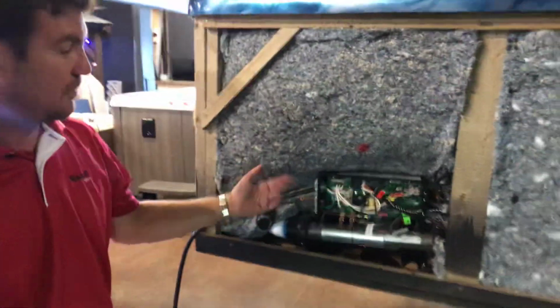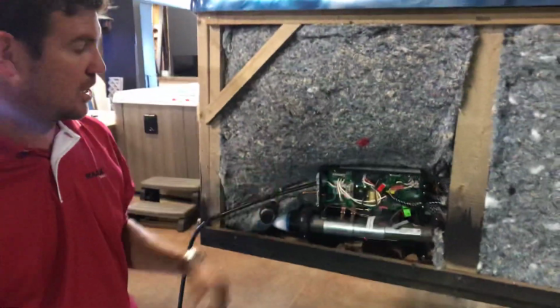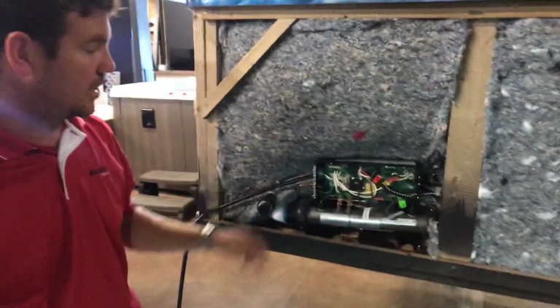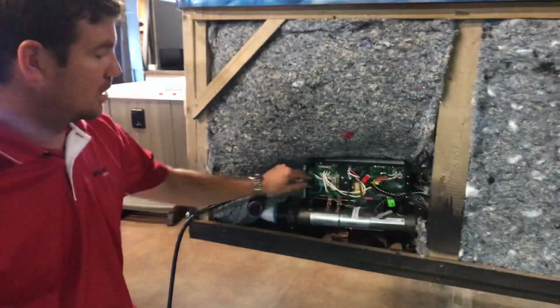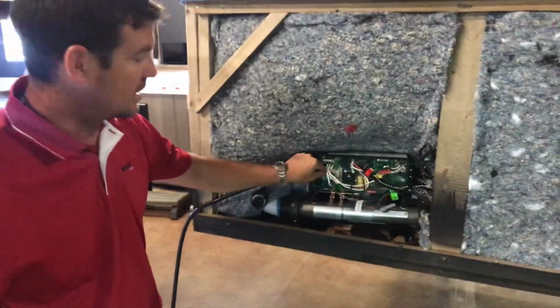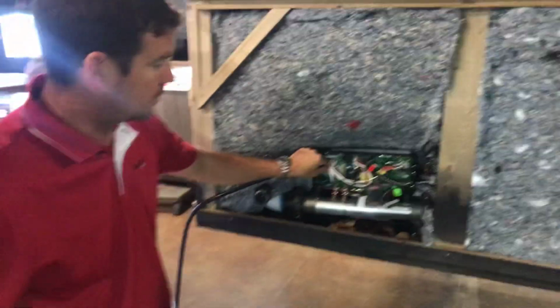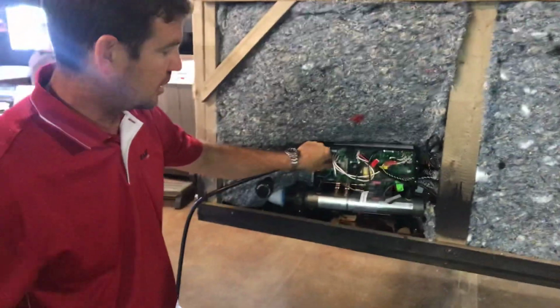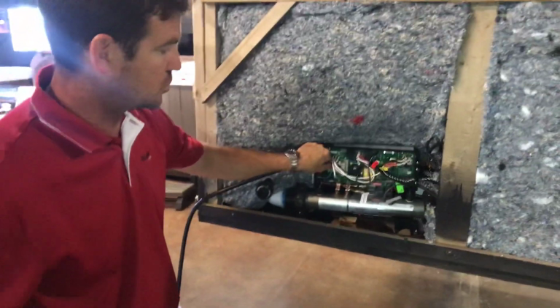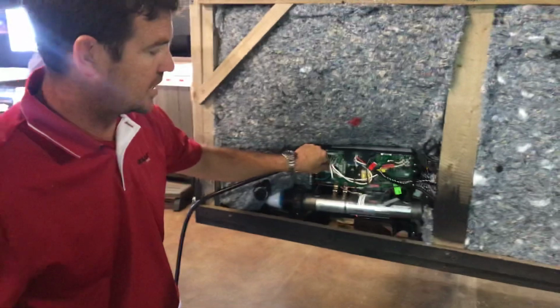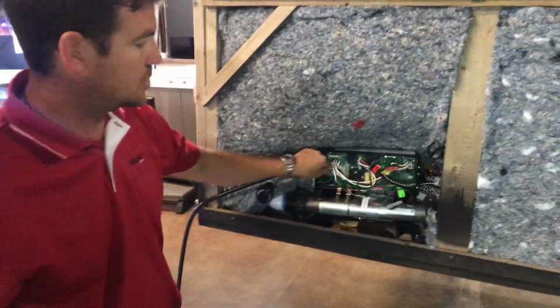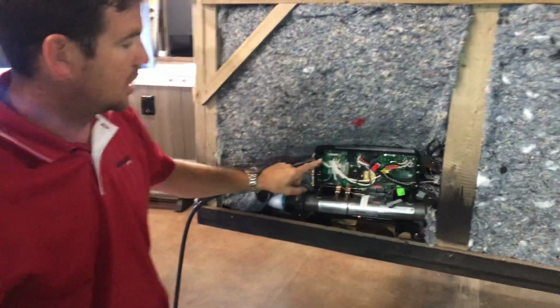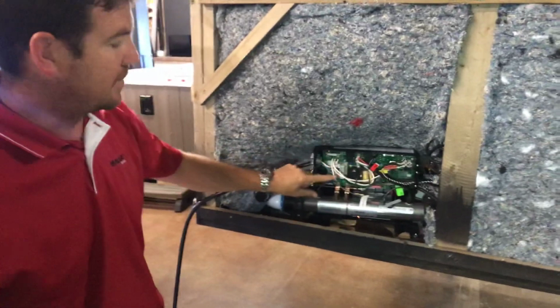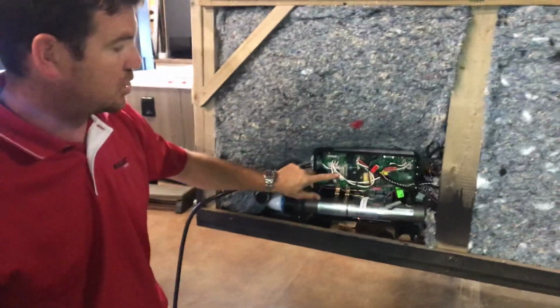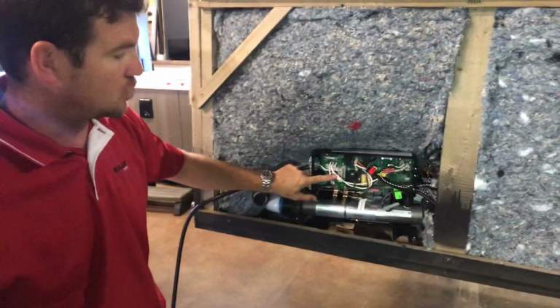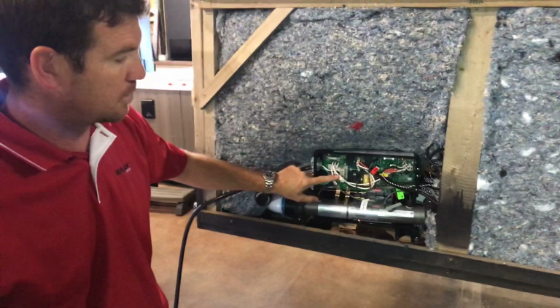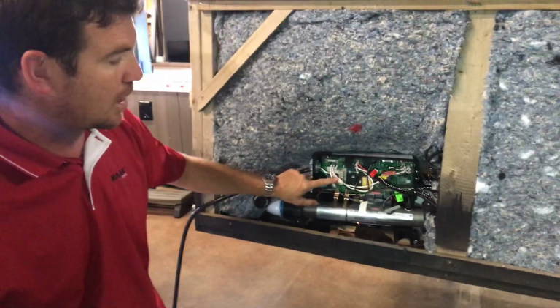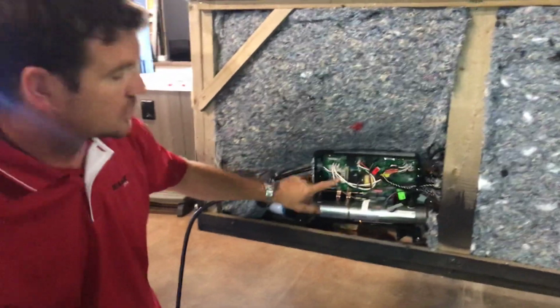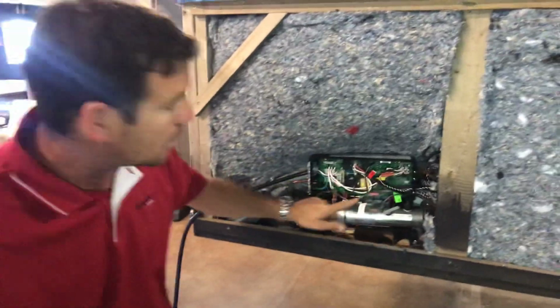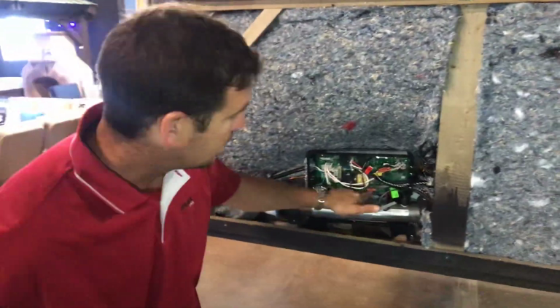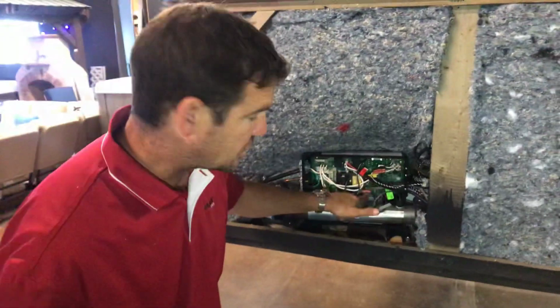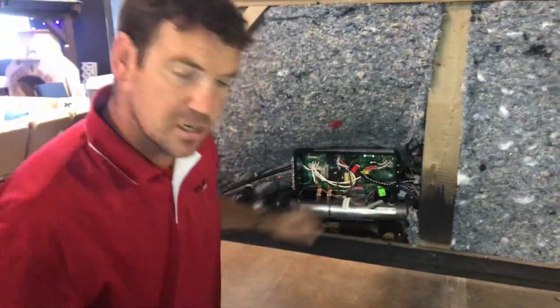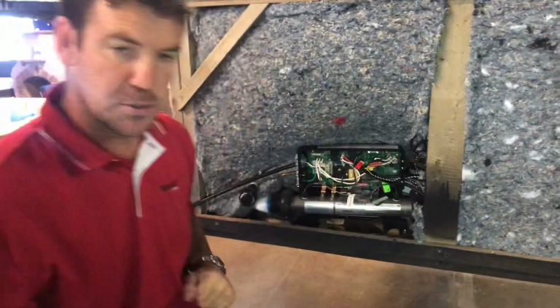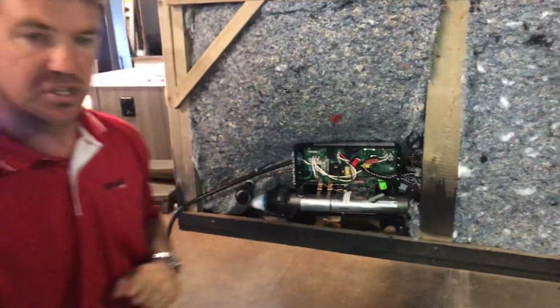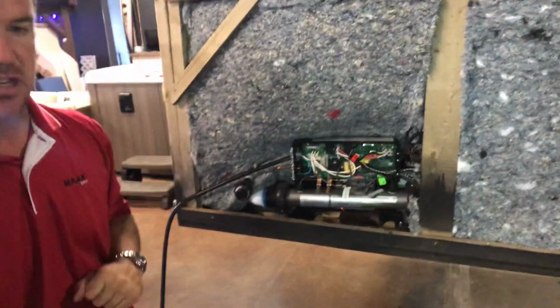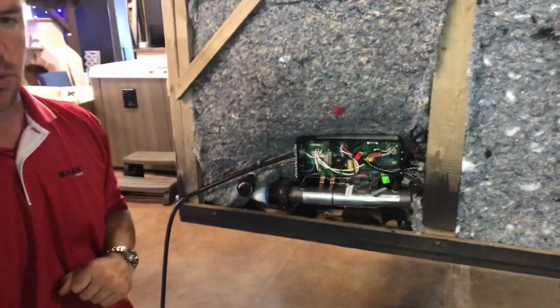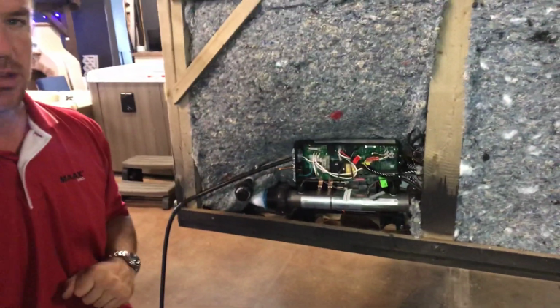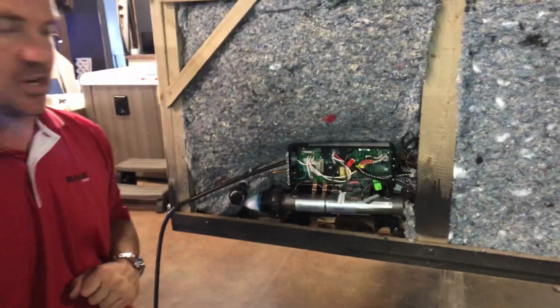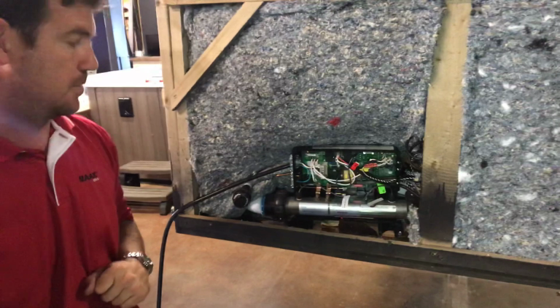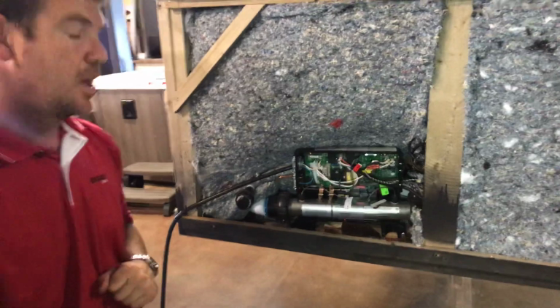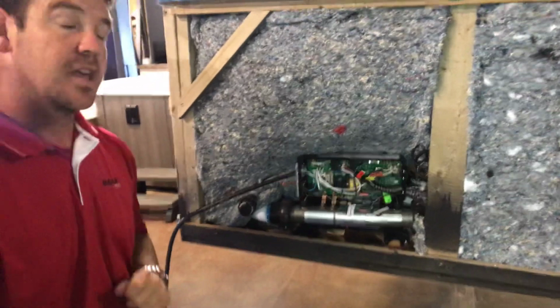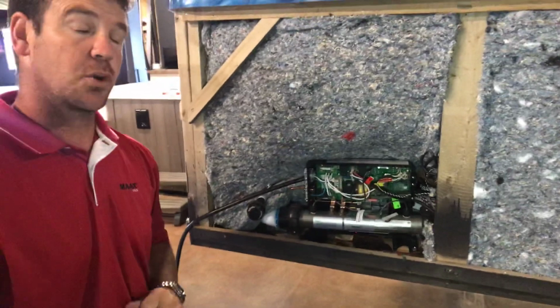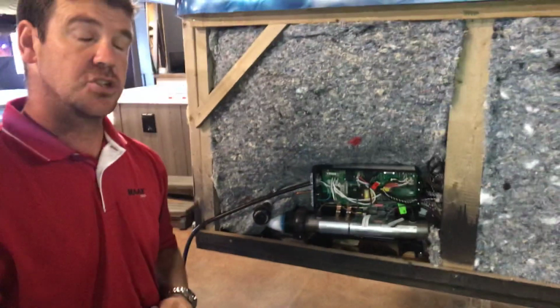After you get all done, double check all your connections. Make sure you have your jumper wire installed and that your dip switch is set to the correct location. If you have any other questions, give us a call.